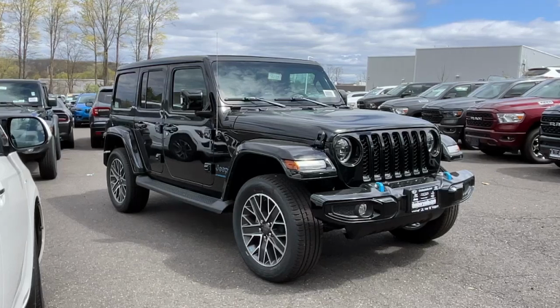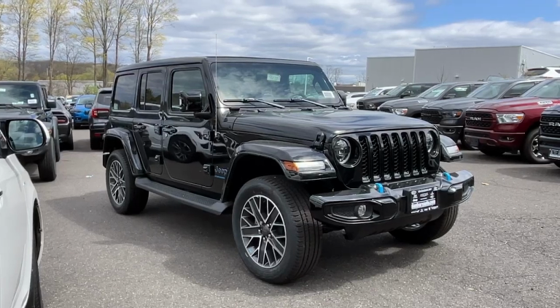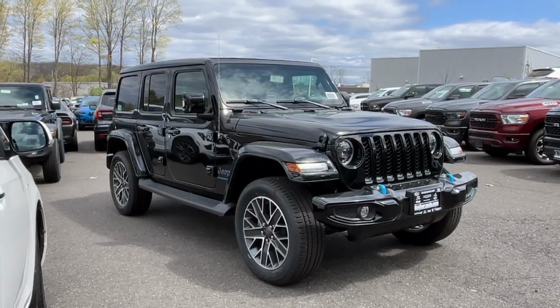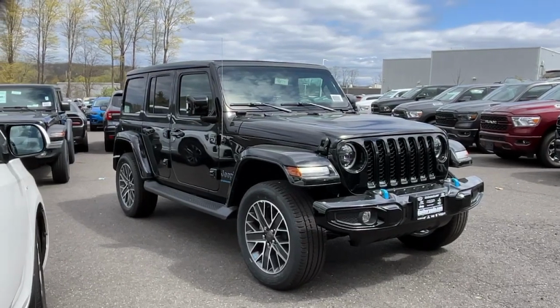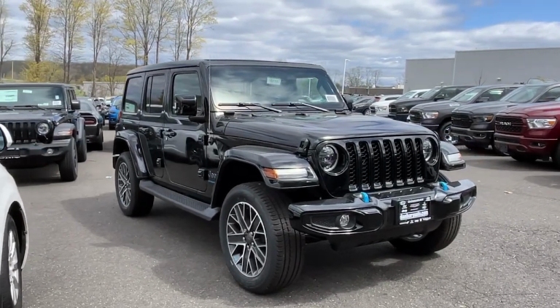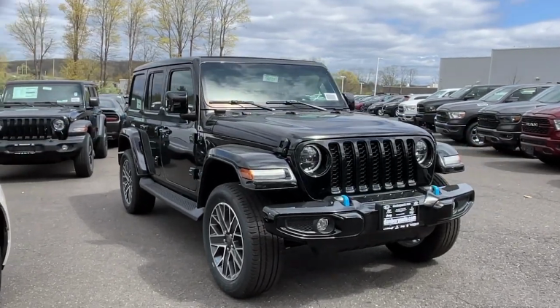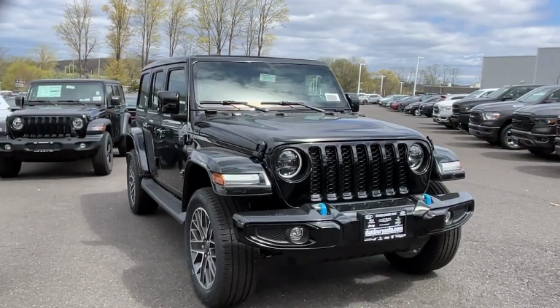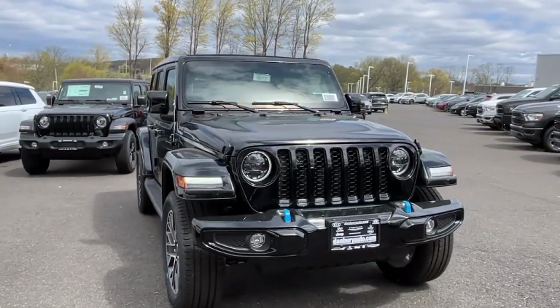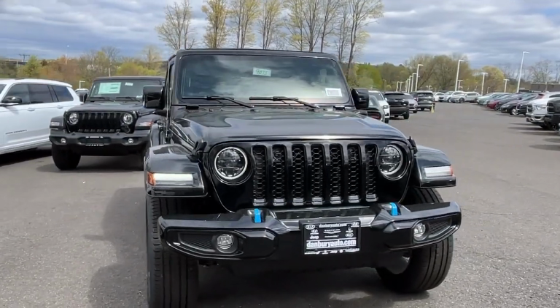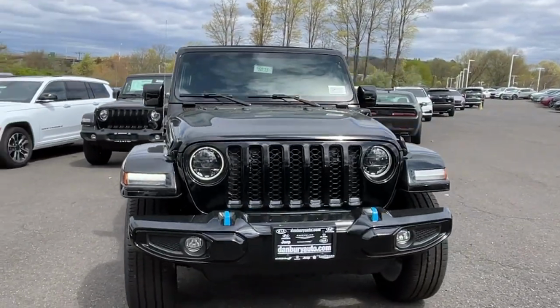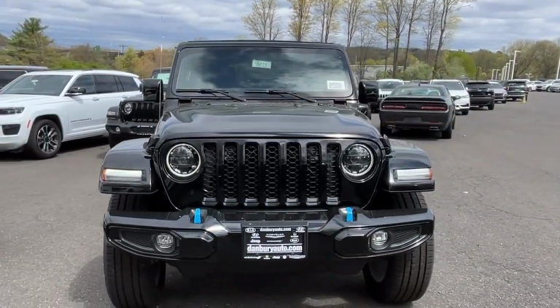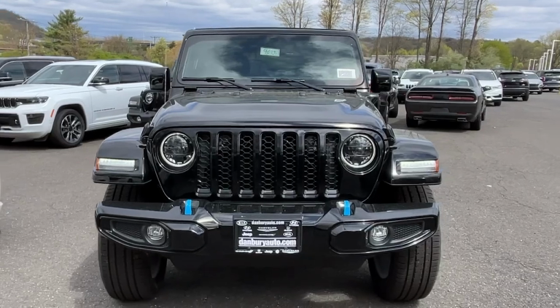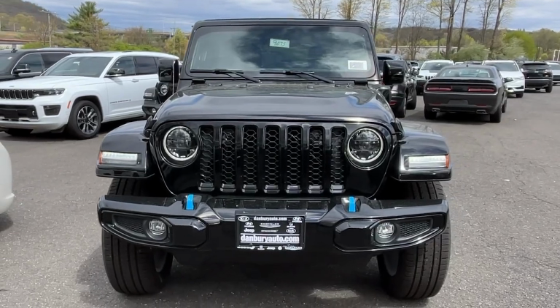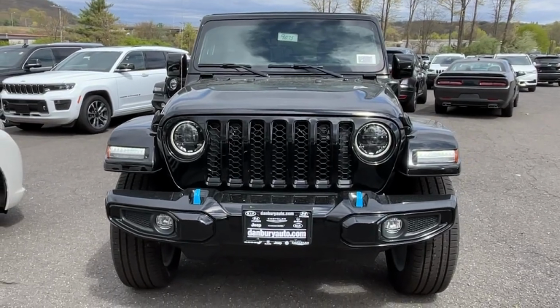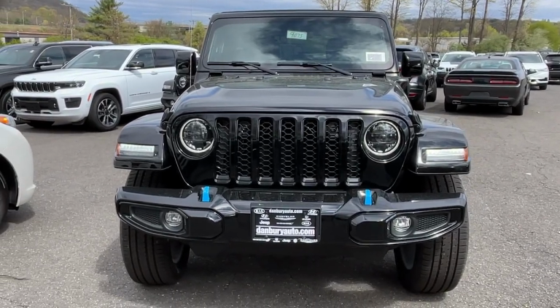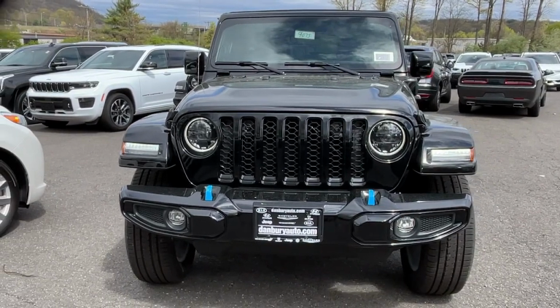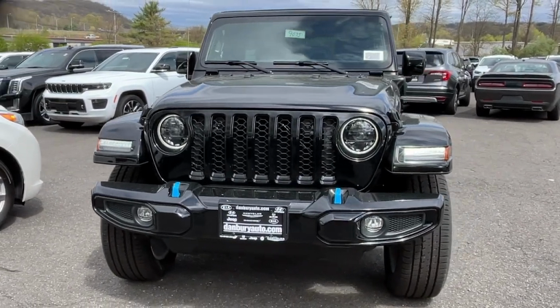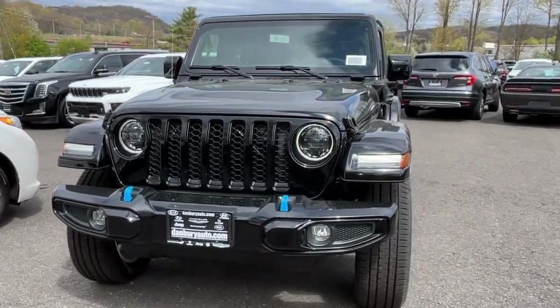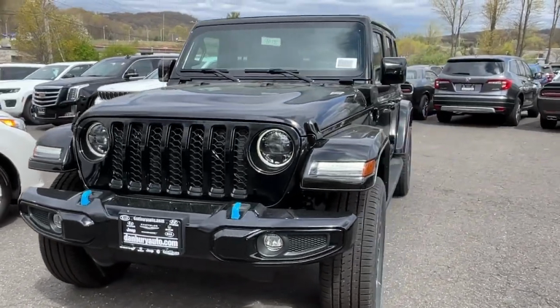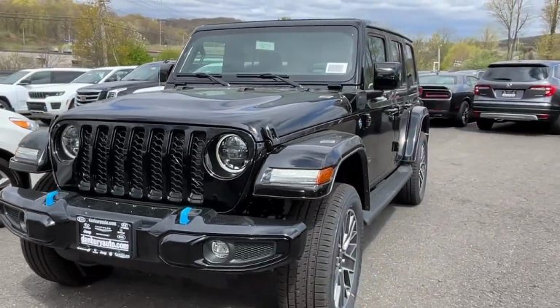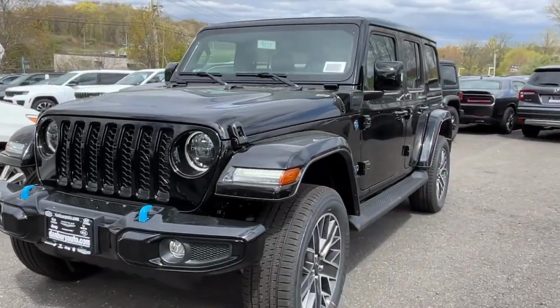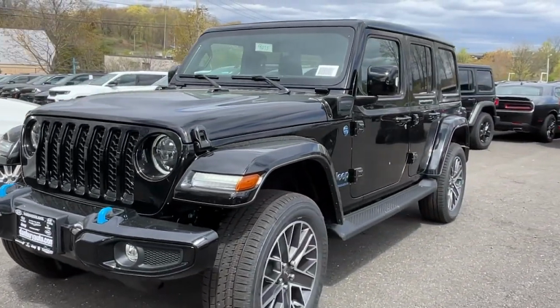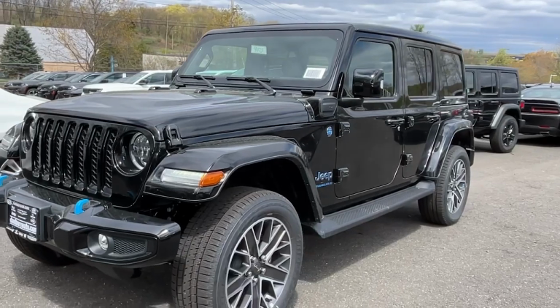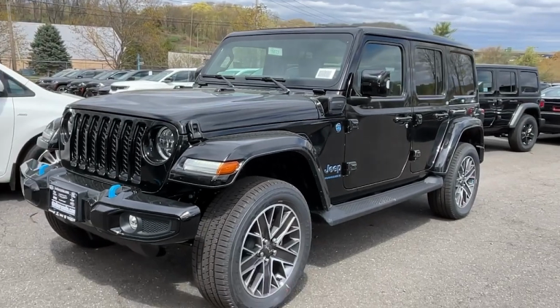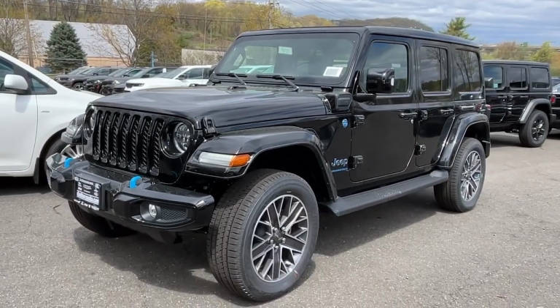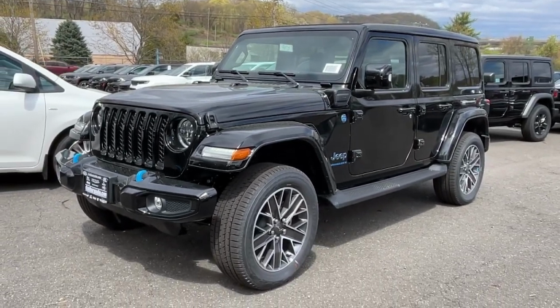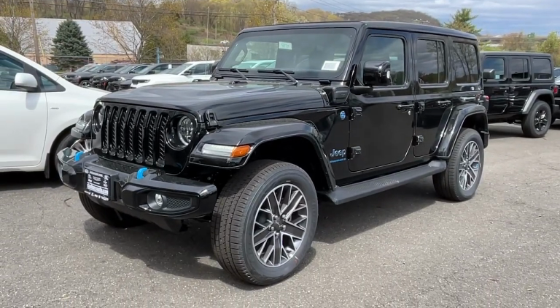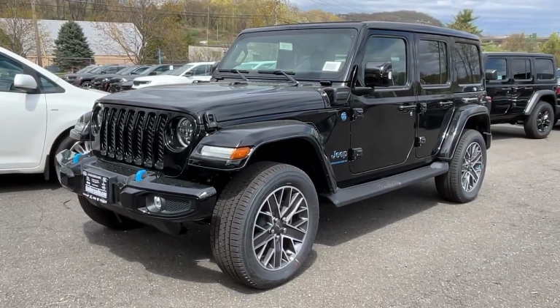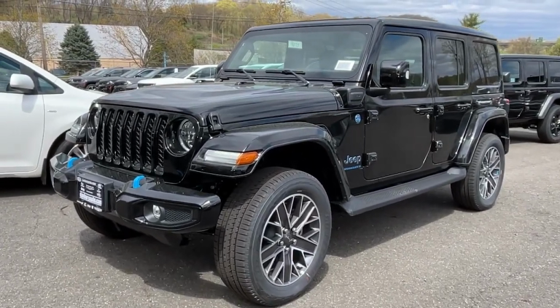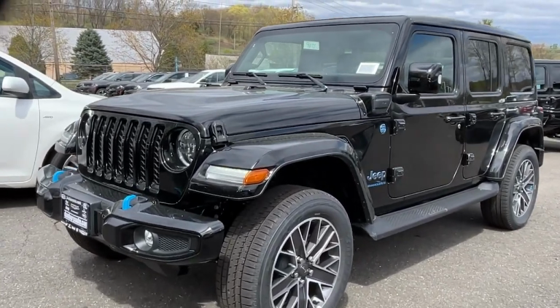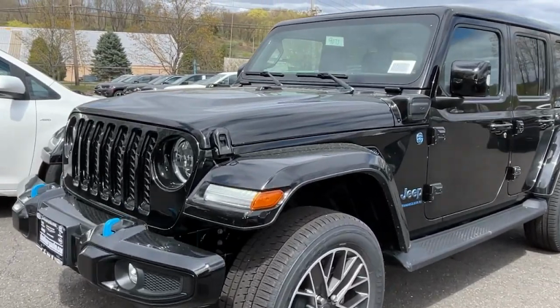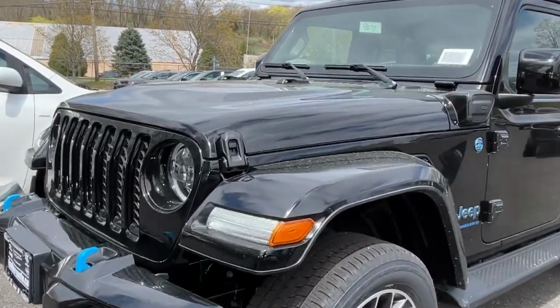You'll have love at first sight with the 2023 Jeep Wrangler. The Wrangler delivers iconic style, future-focused technology, all-terrain capability, rugged power, and the ability to make your adventures truly your own.